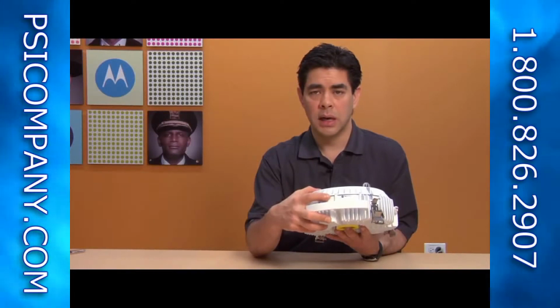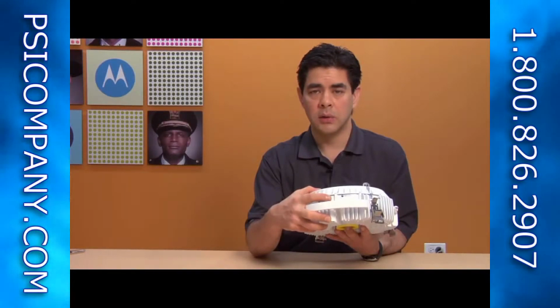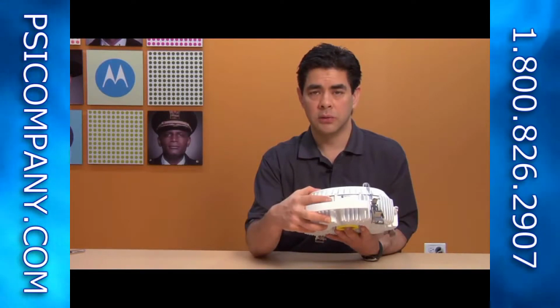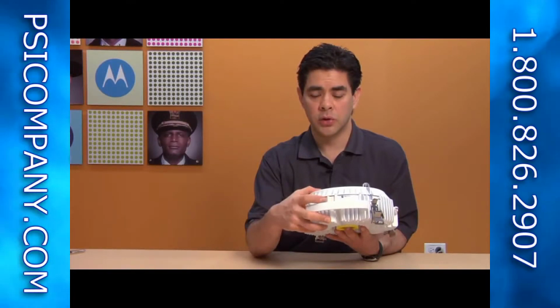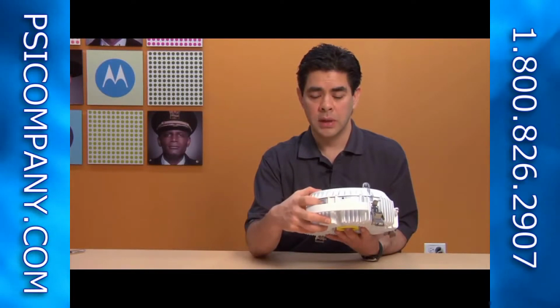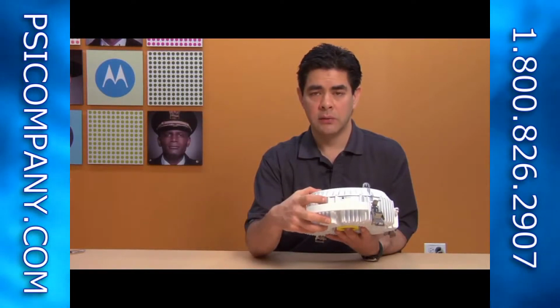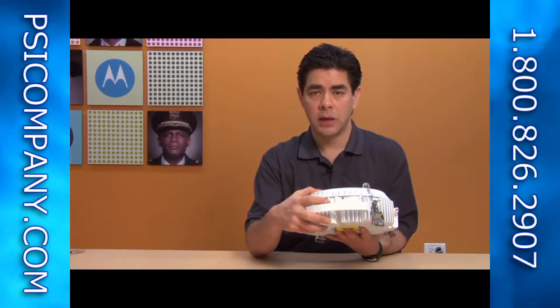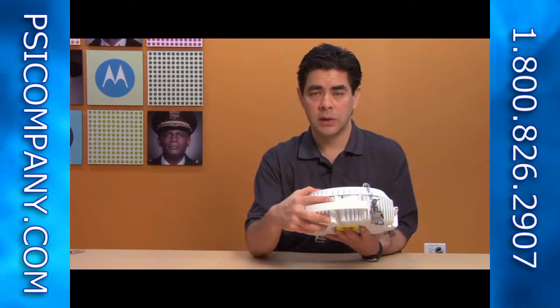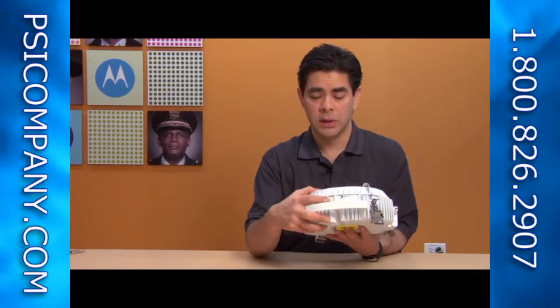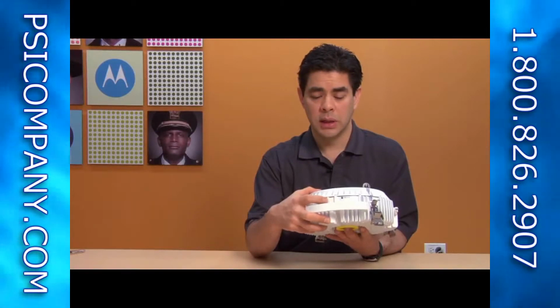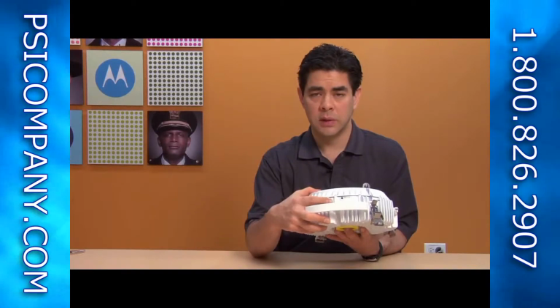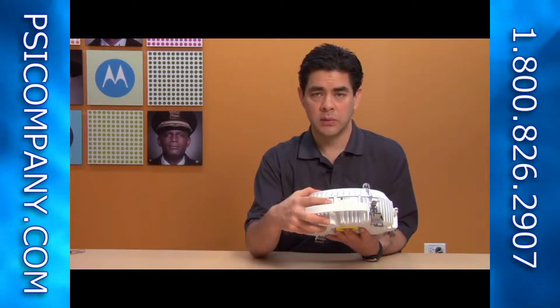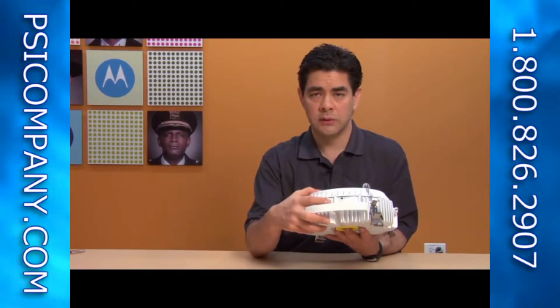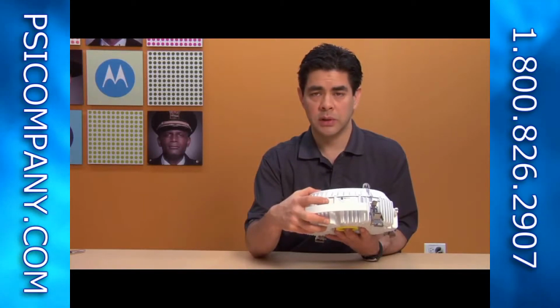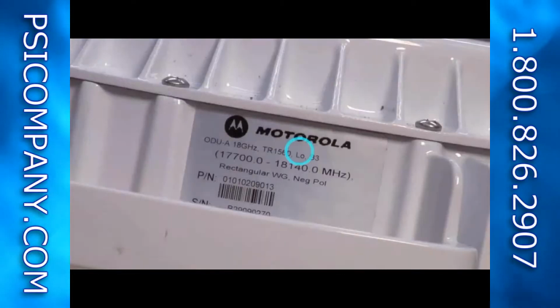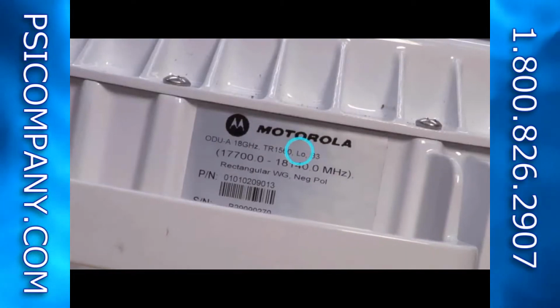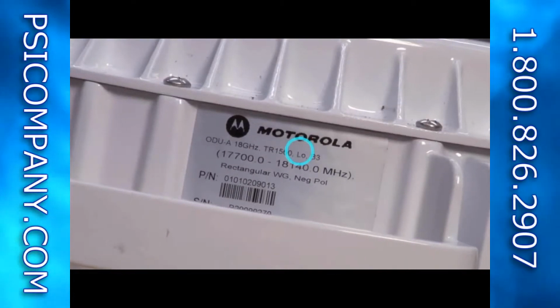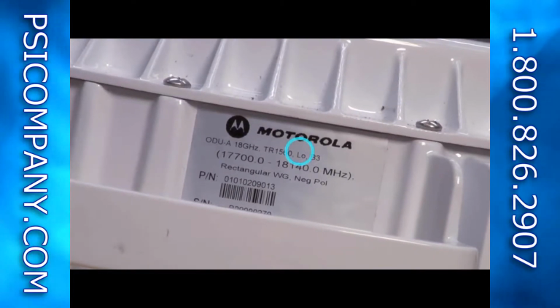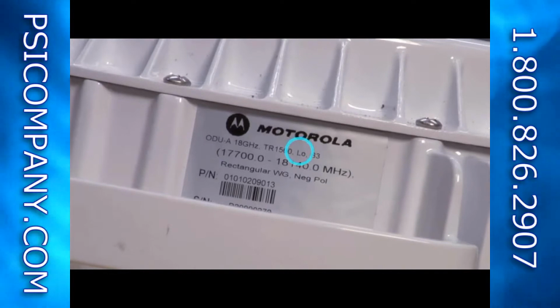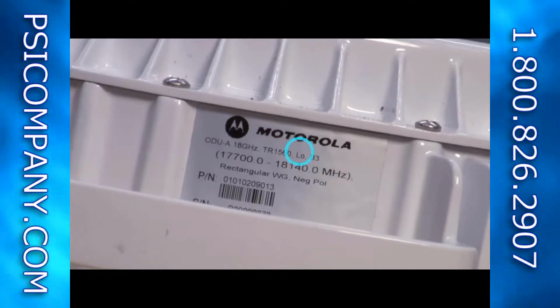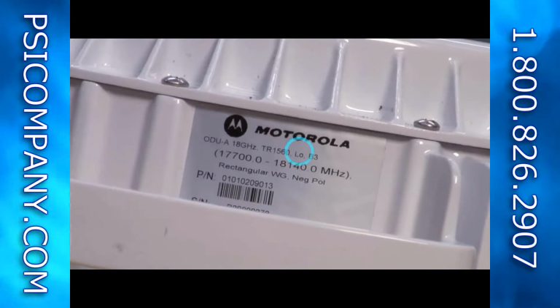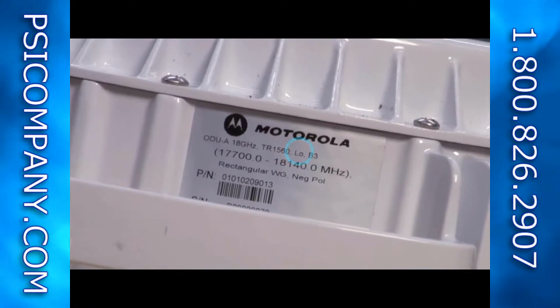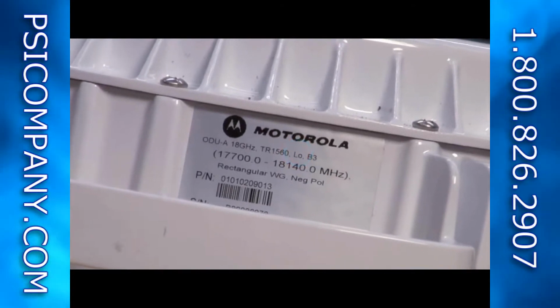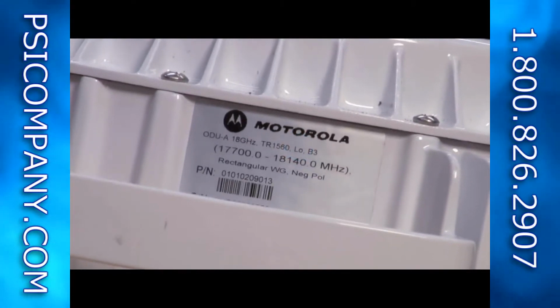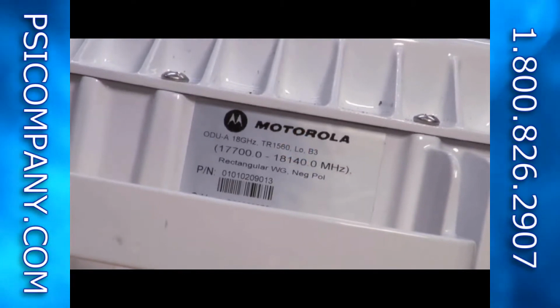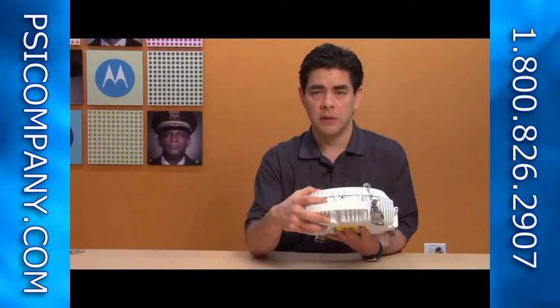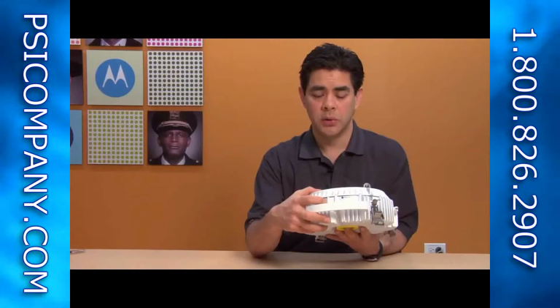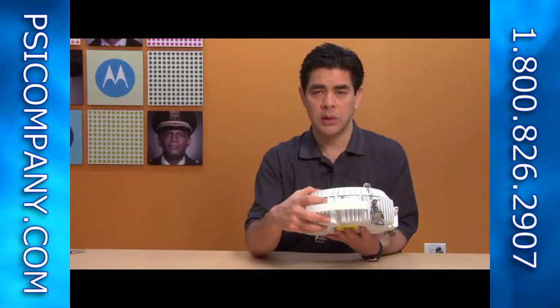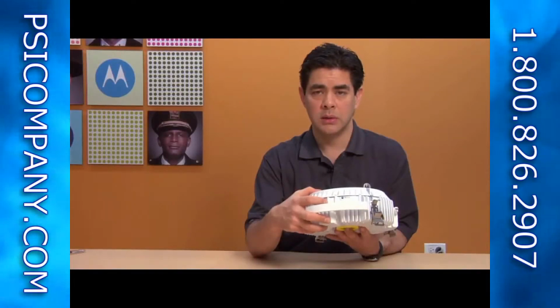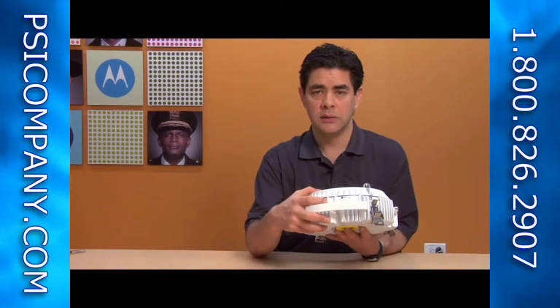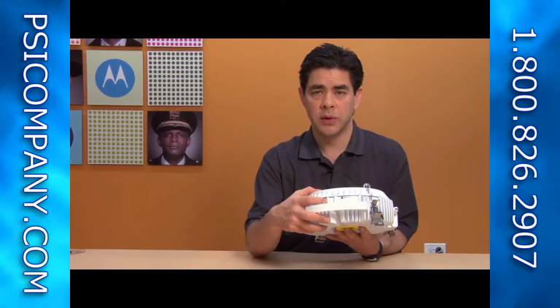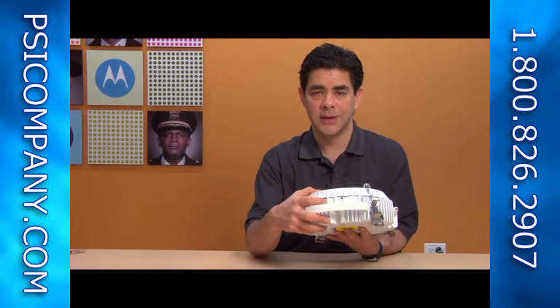So as you pull your inventory out, make sure you look at this barcode and get one of each — a high always talks to a low. If you have two highs on that same link they won't establish the link, and two lows won't establish either. So you always need to make sure you've got a high and a low as your pair as you deploy your P2P 800 licensed microwave radio.